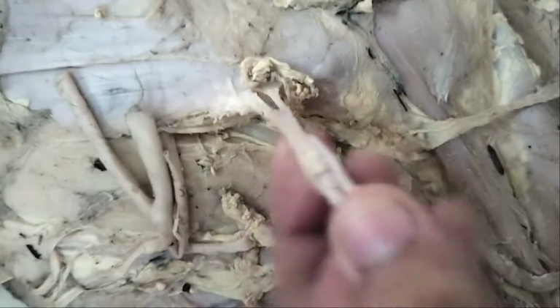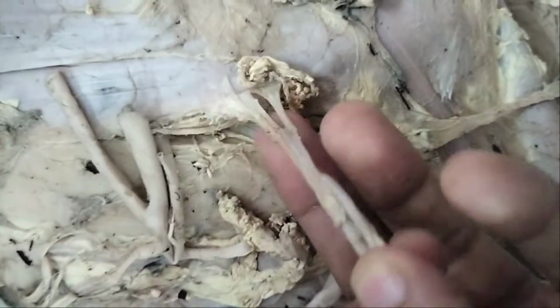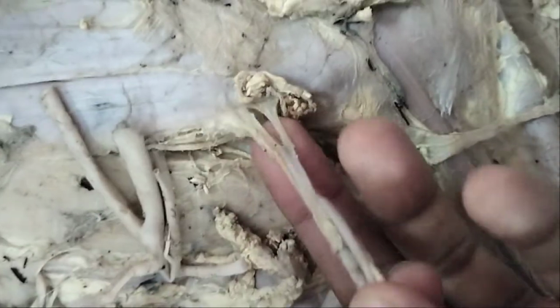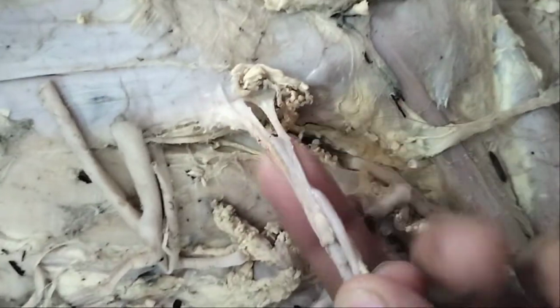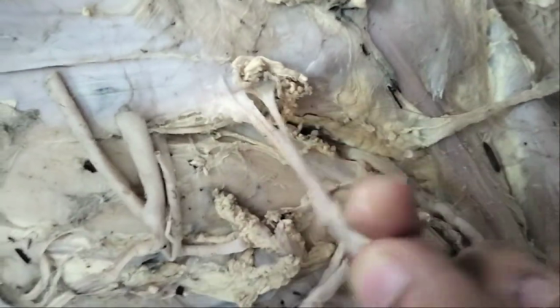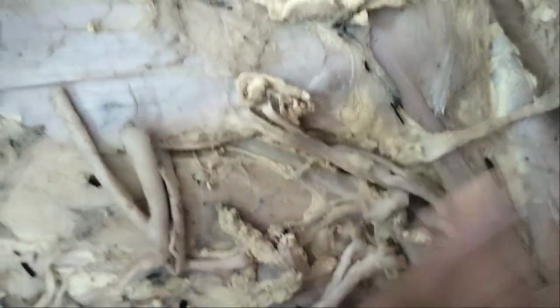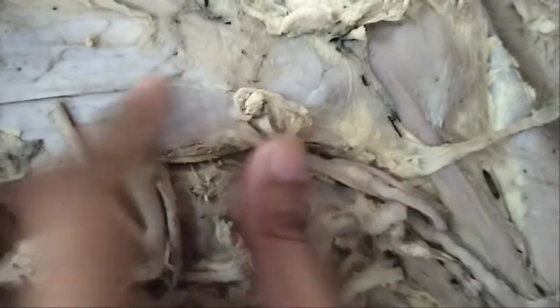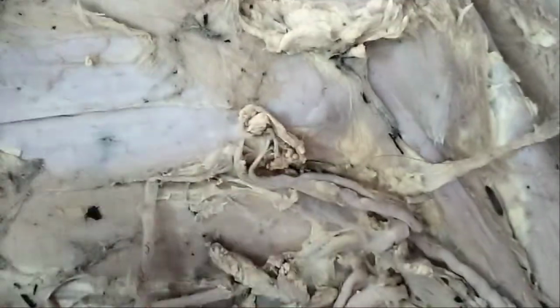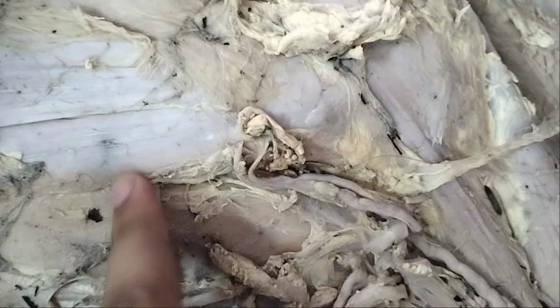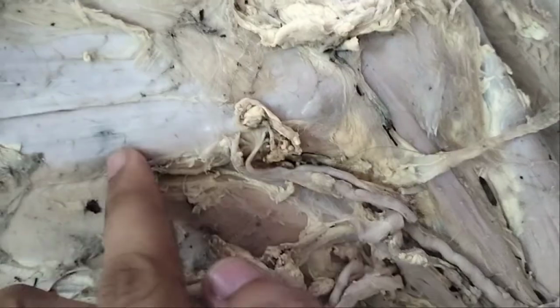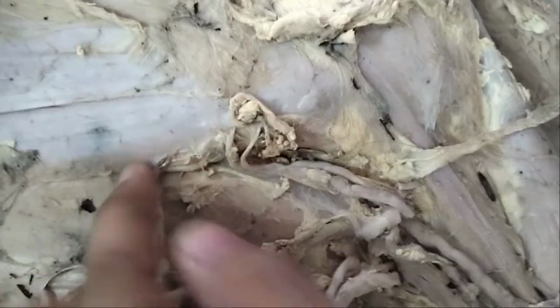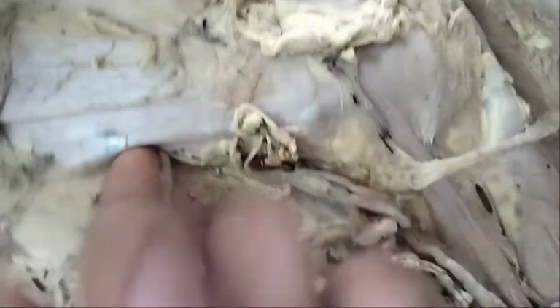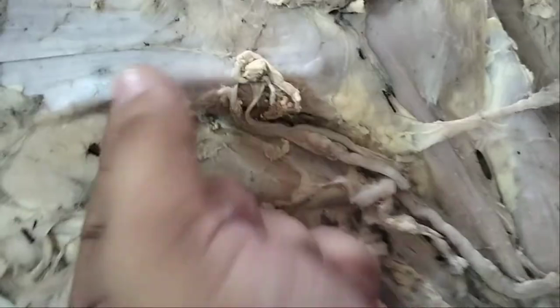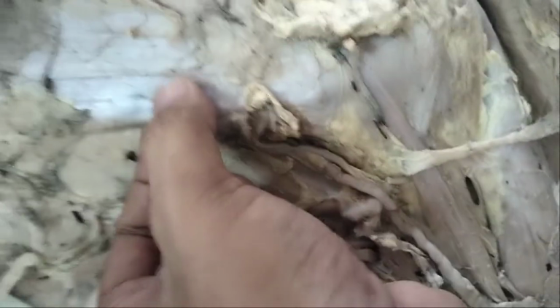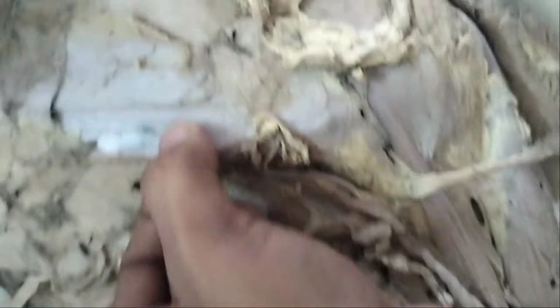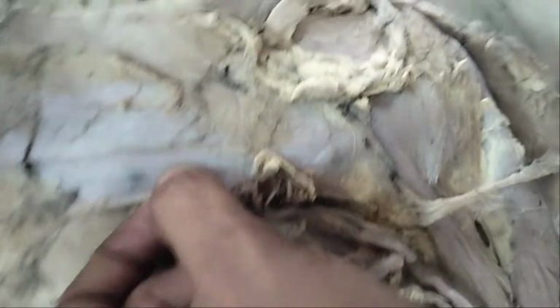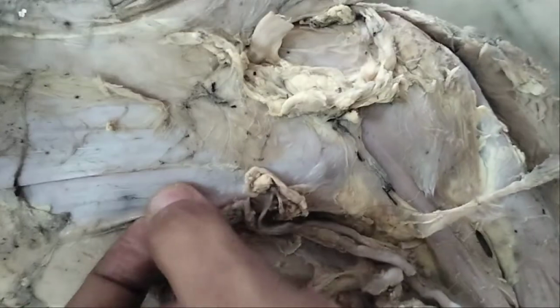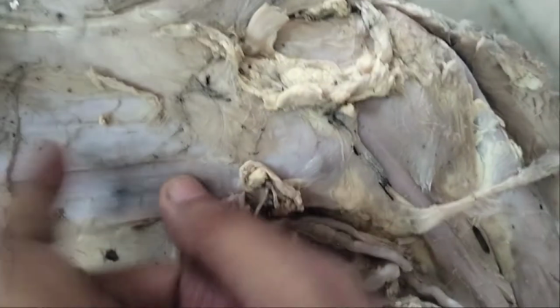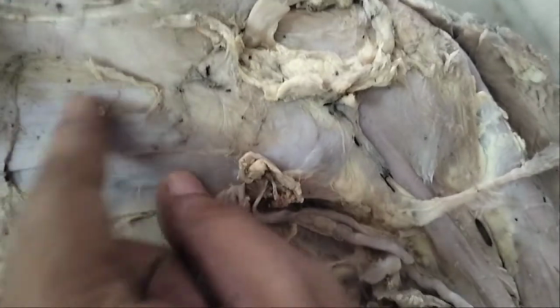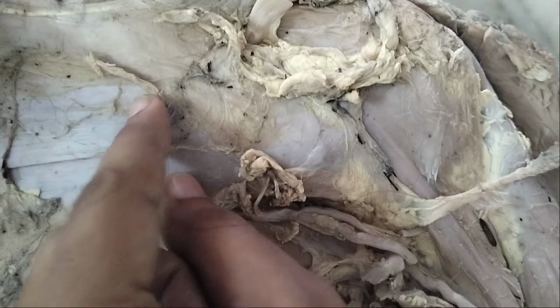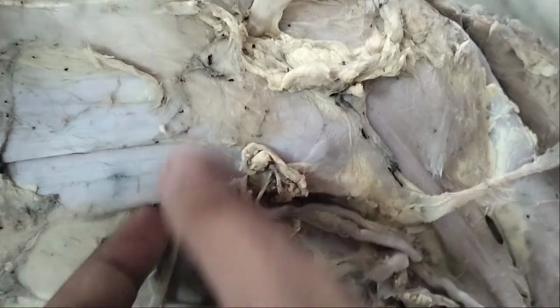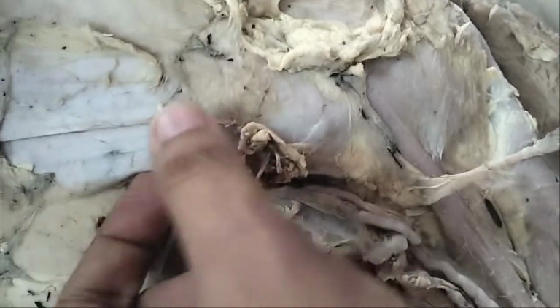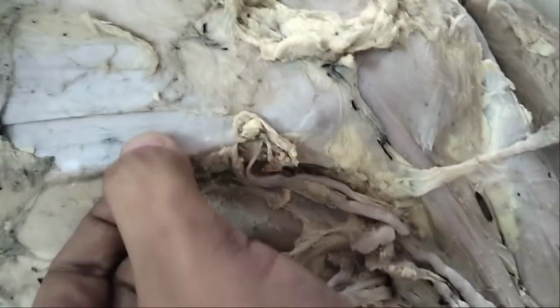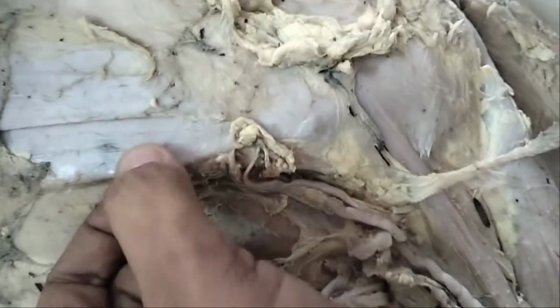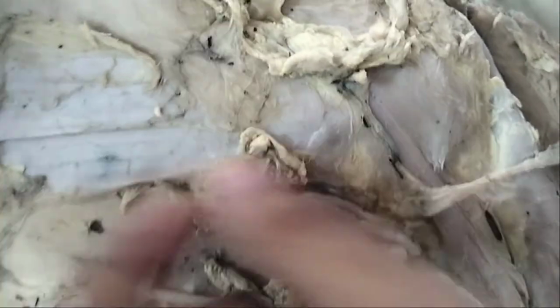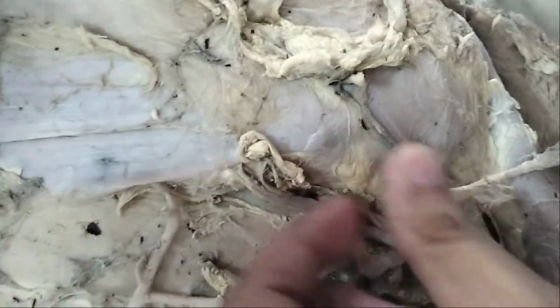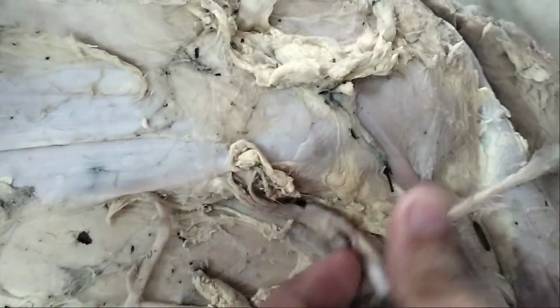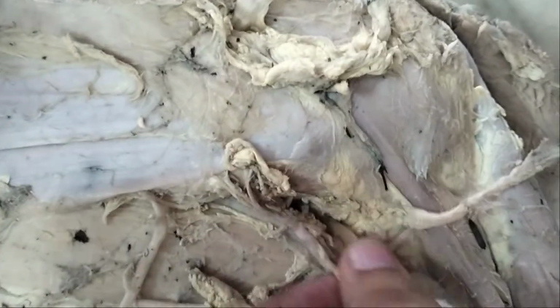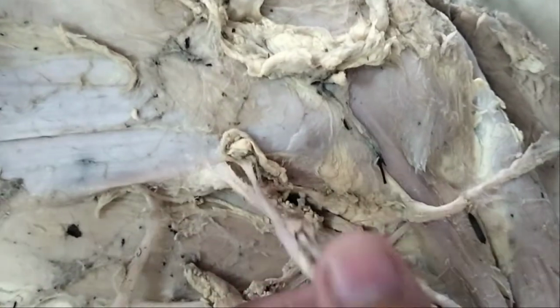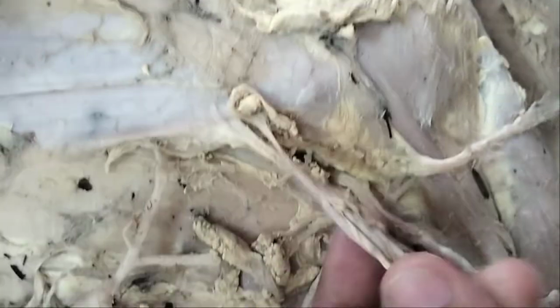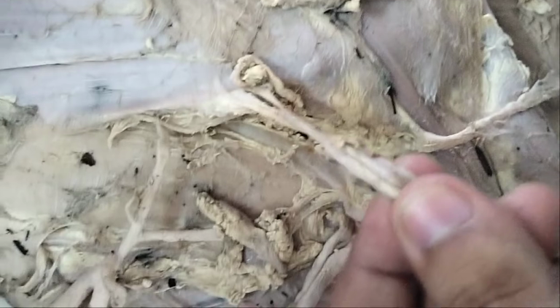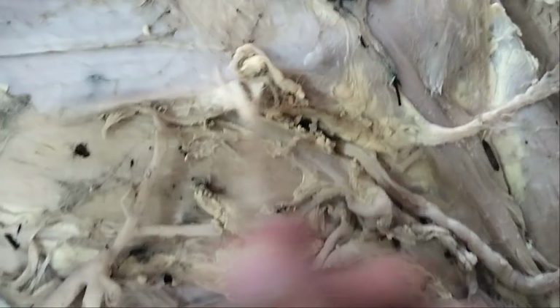This is the nerve to teres major. This is the teres major muscle. This is subscapularis, this is teres major, and so this is the nerve to teres major.